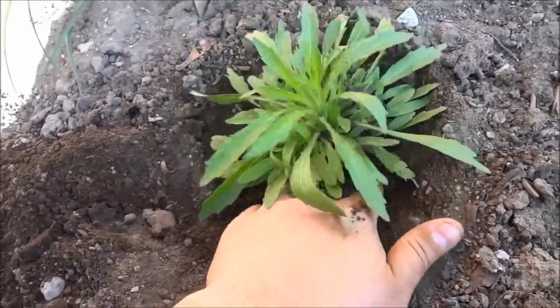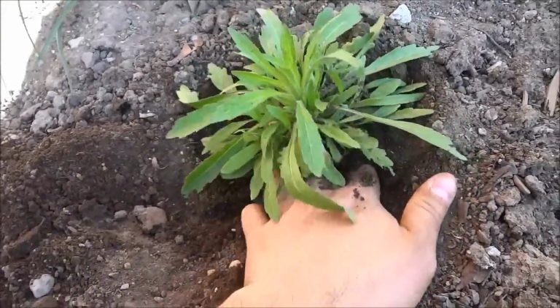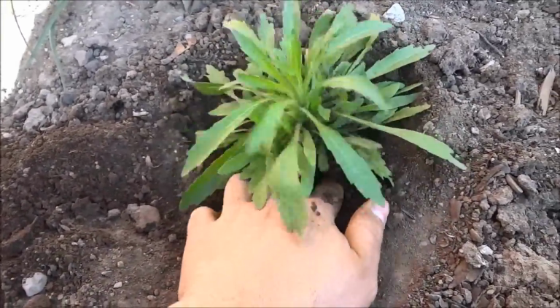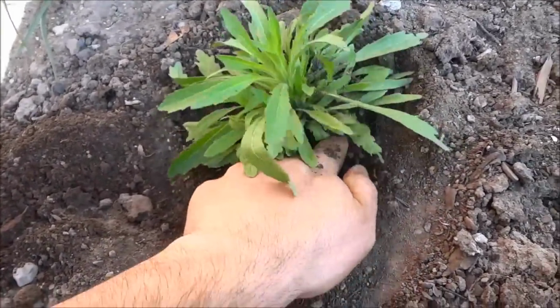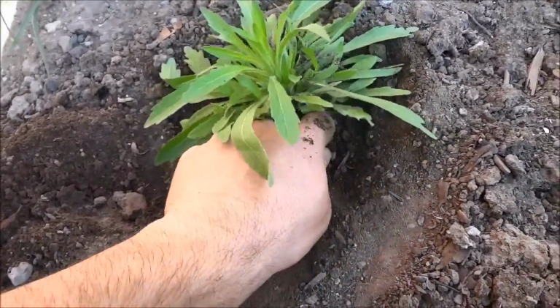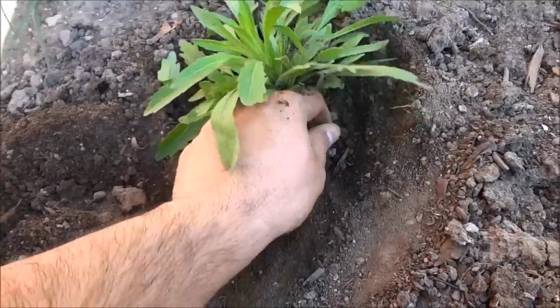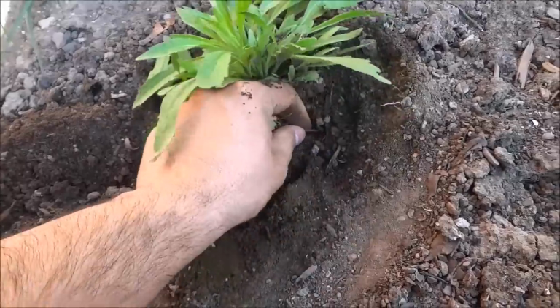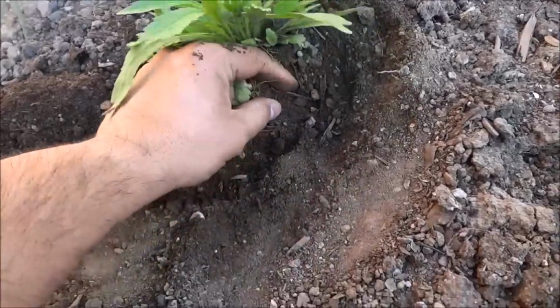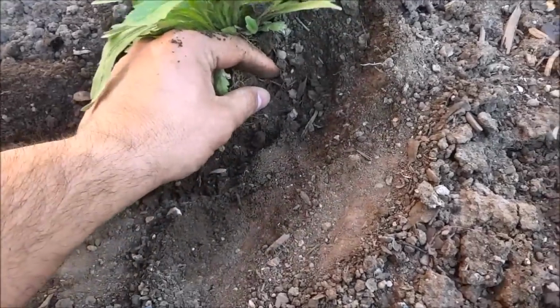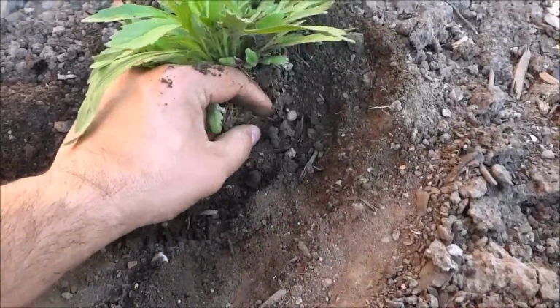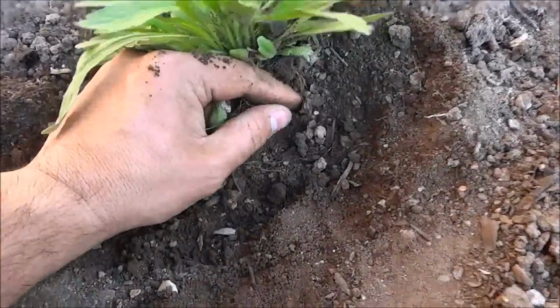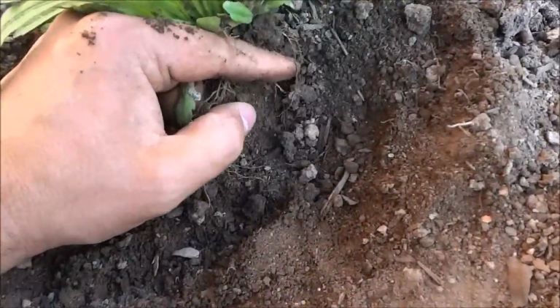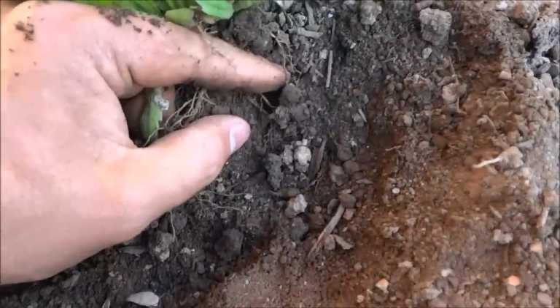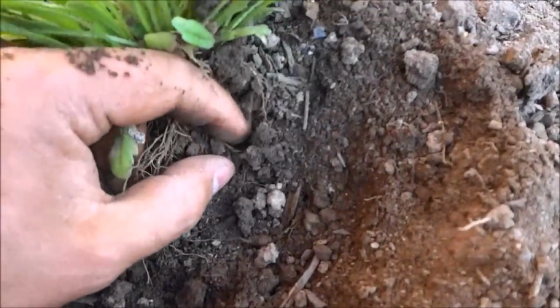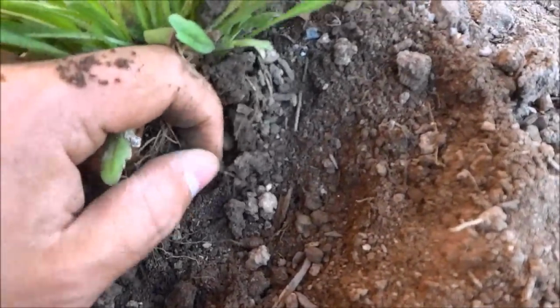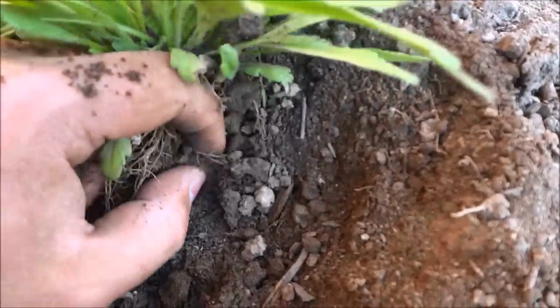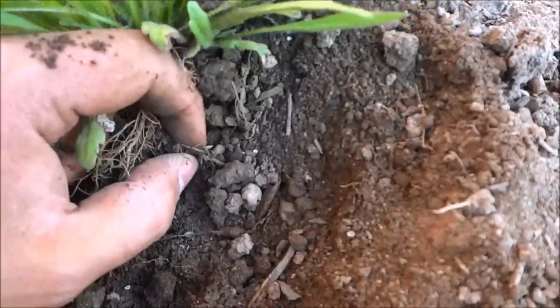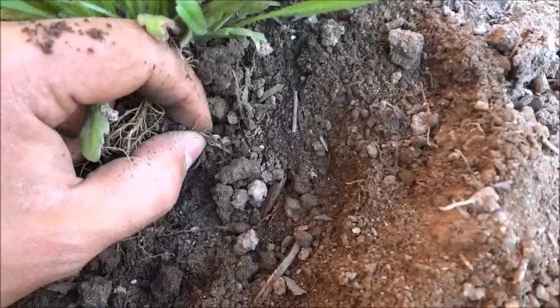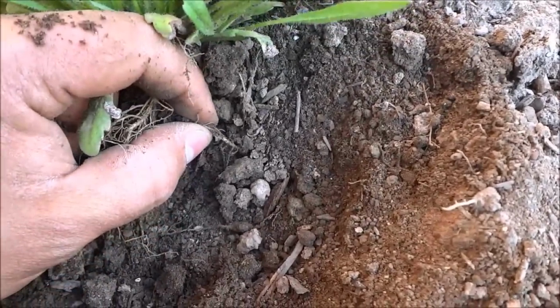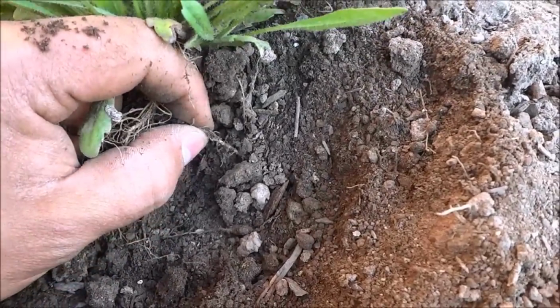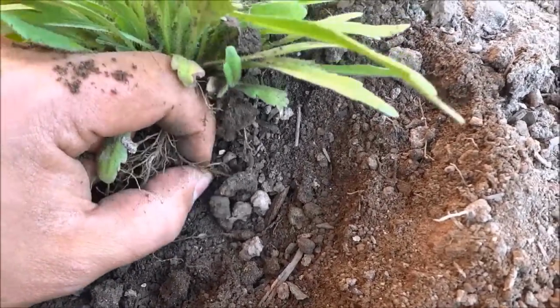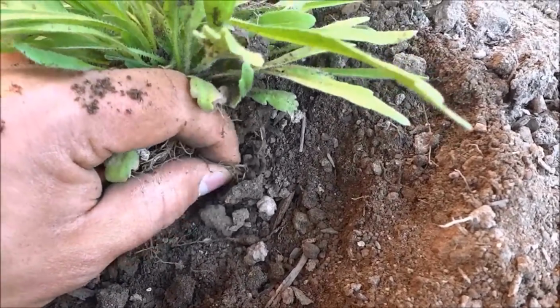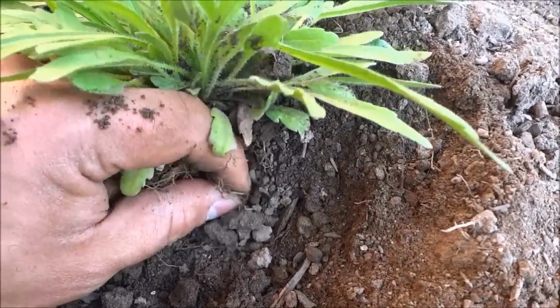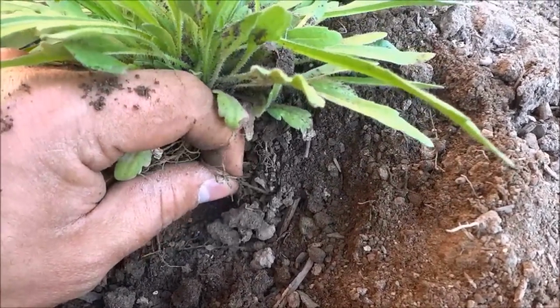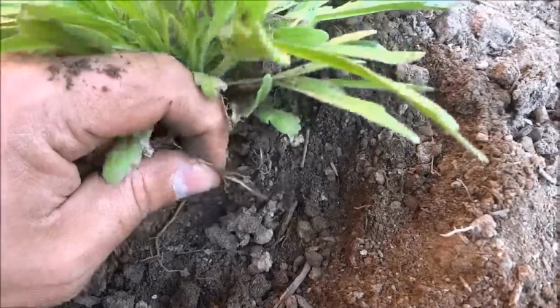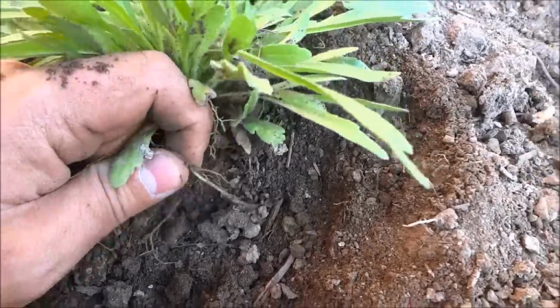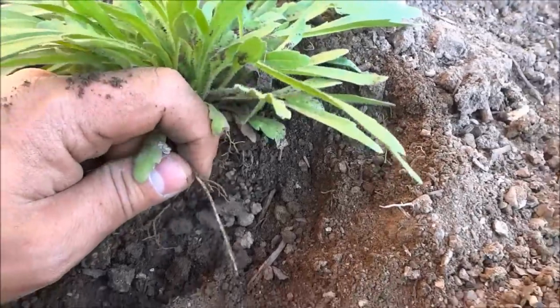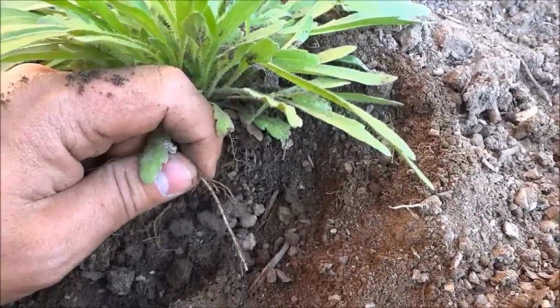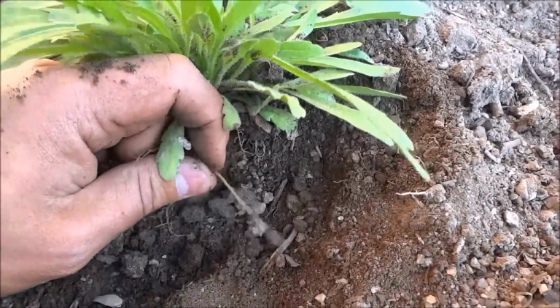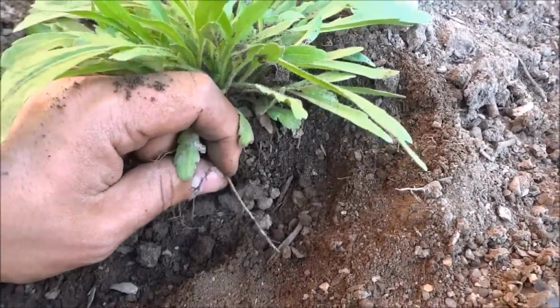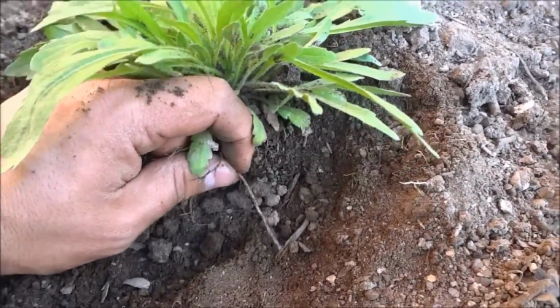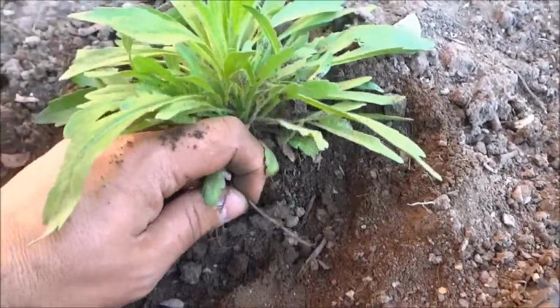I'd say I go down probably about four inches or so before I start trying to pull it out. You can already feel the roots of the weed — there's a root right over there. That is the point of digging down: you want to take out the roots so that they don't come back. There's a nice long root.